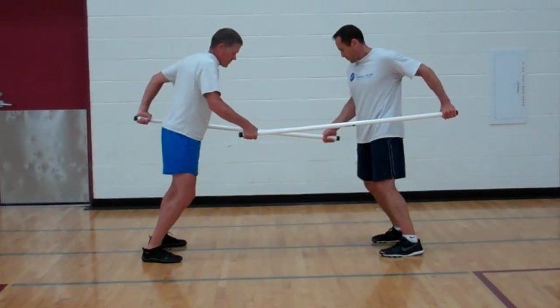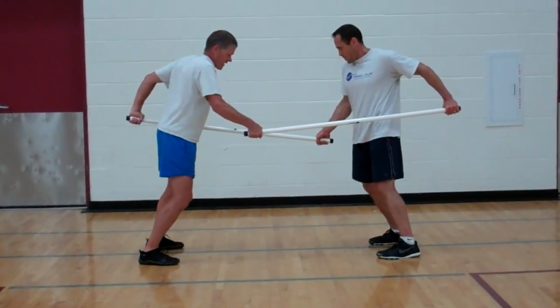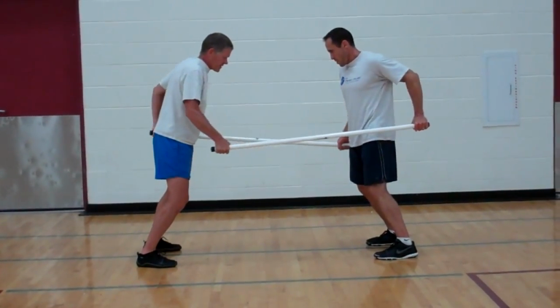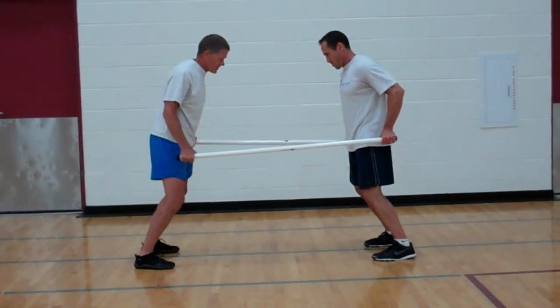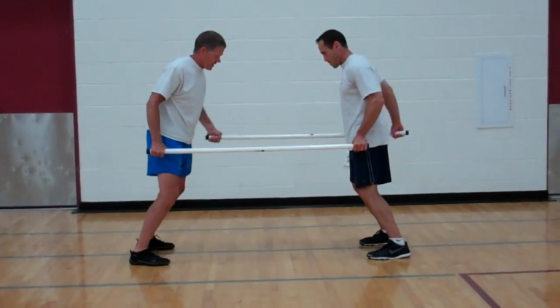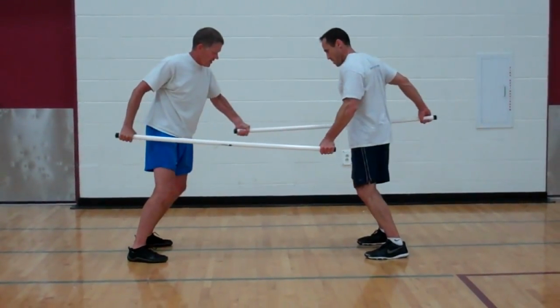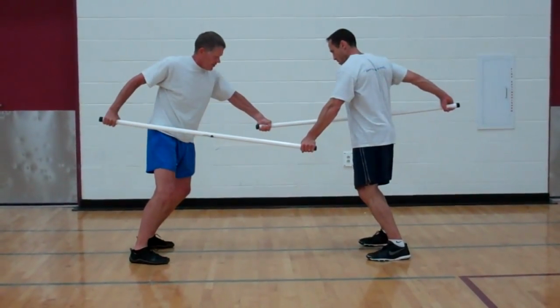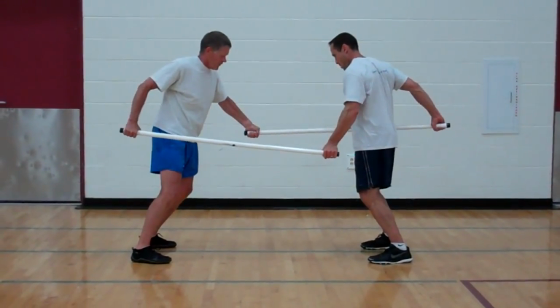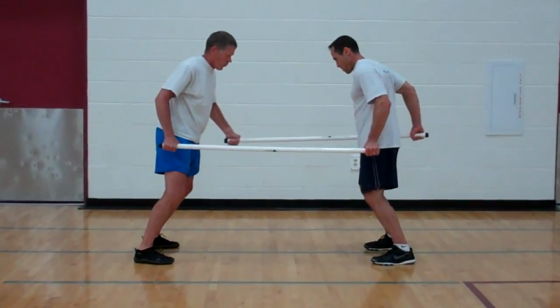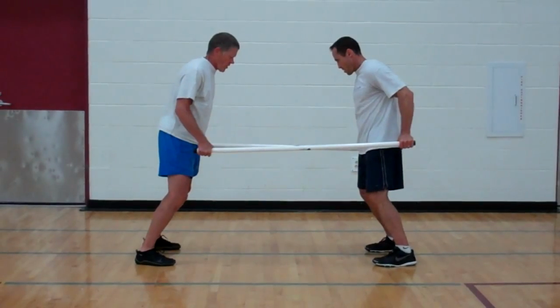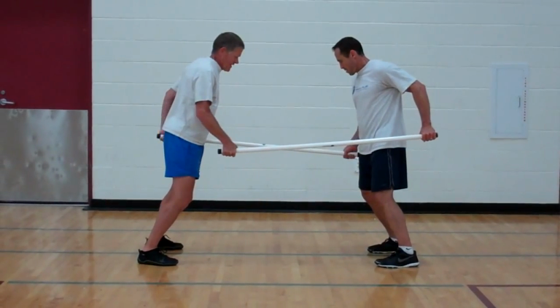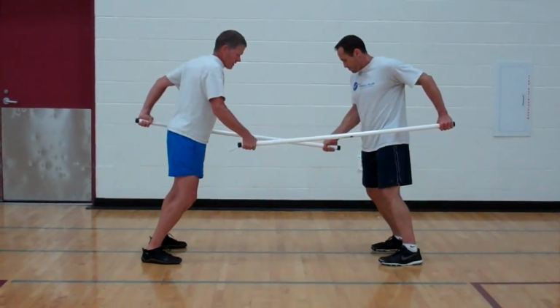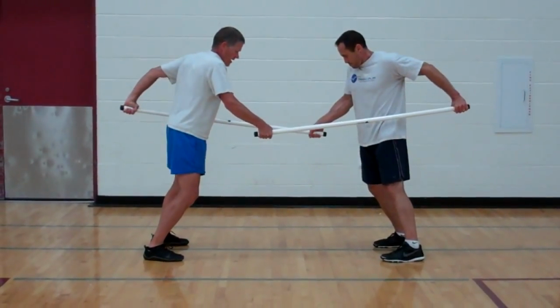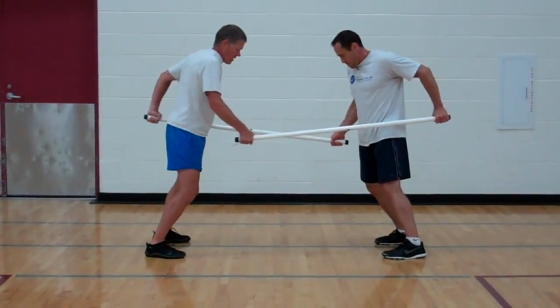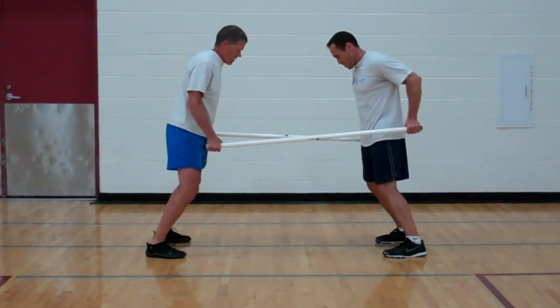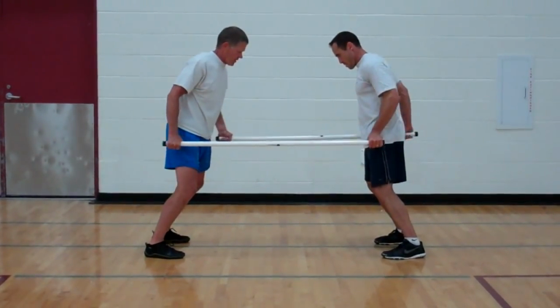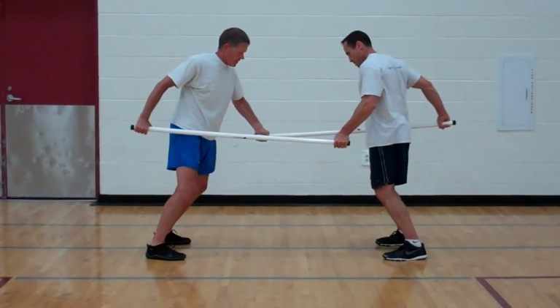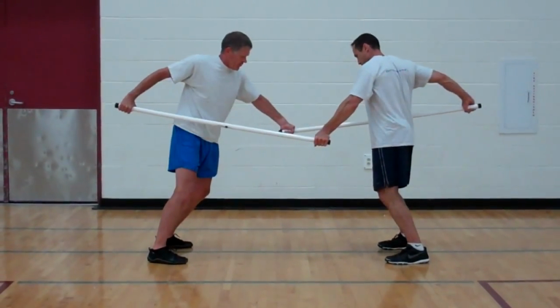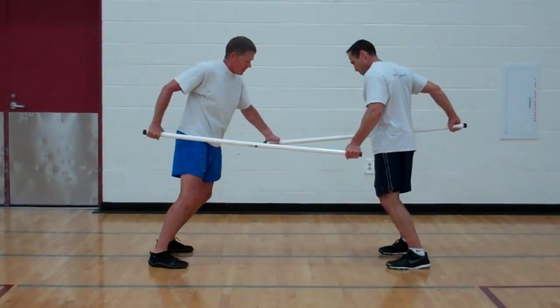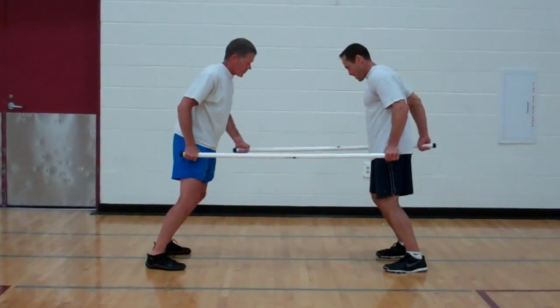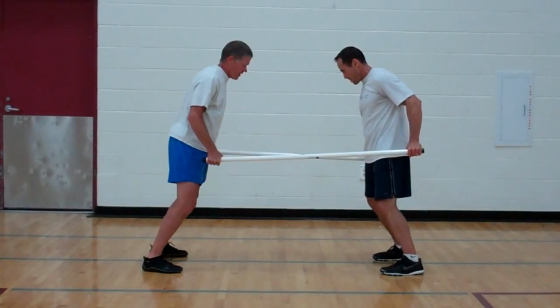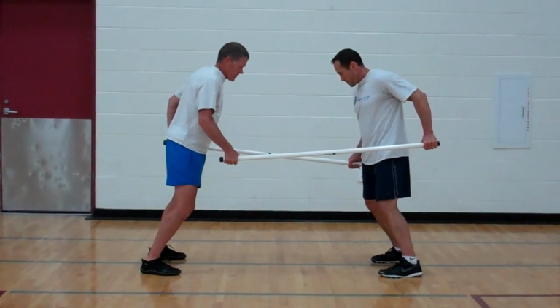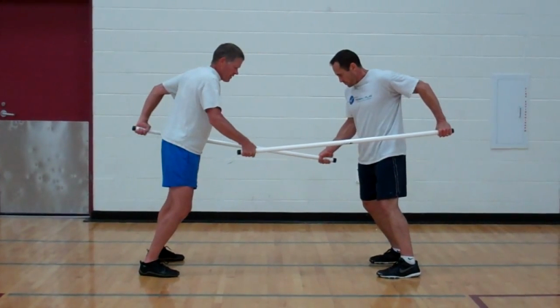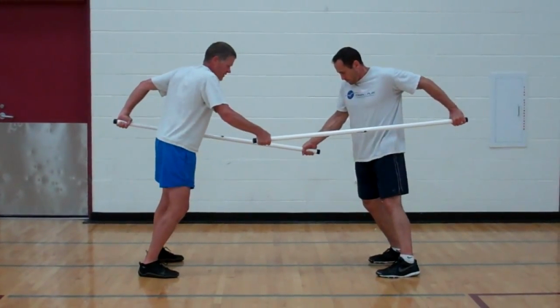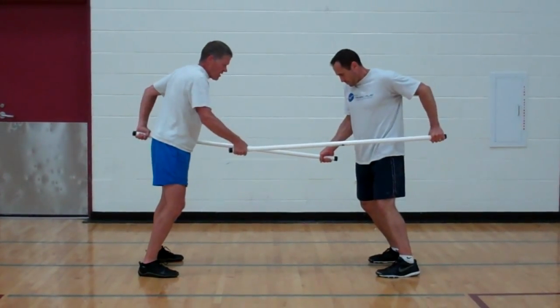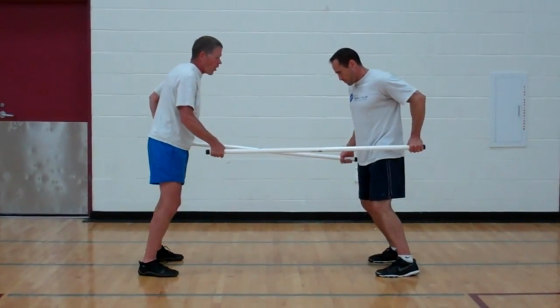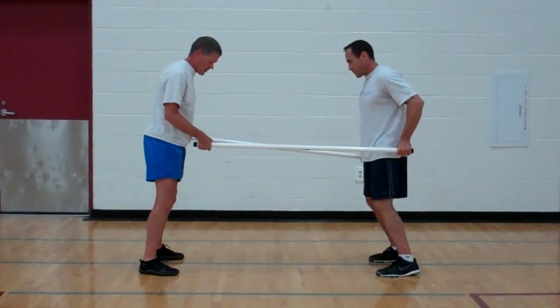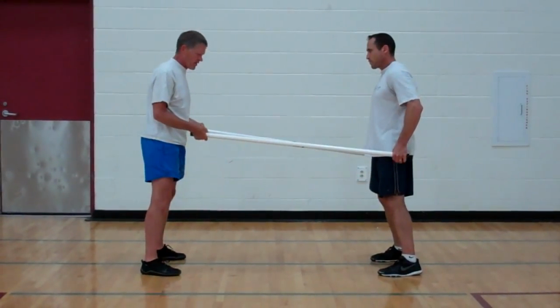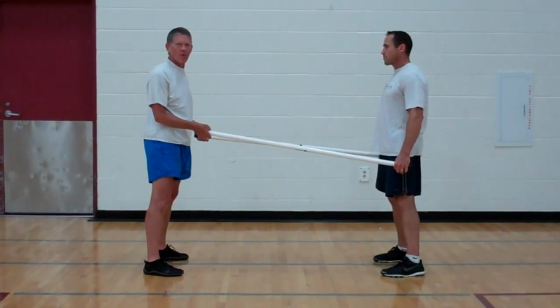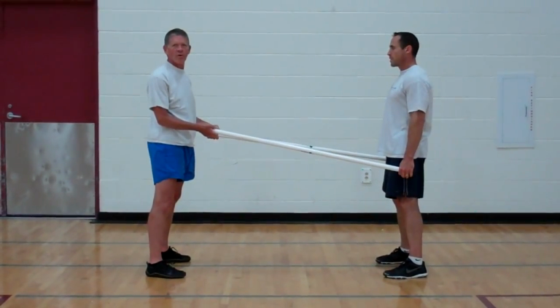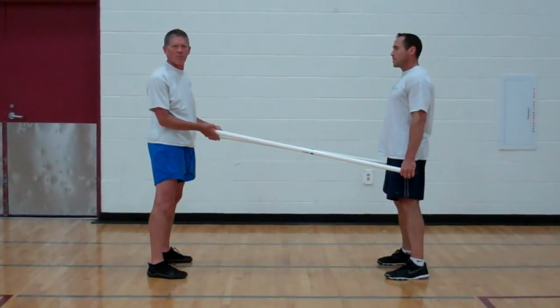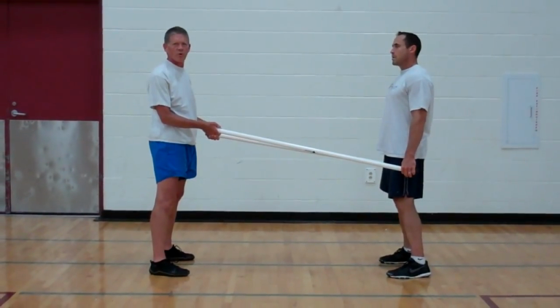The tension is constant and you'll feel your core light up as you apply the pressure. This is an in-facing alternating wheelbarrow push-push.